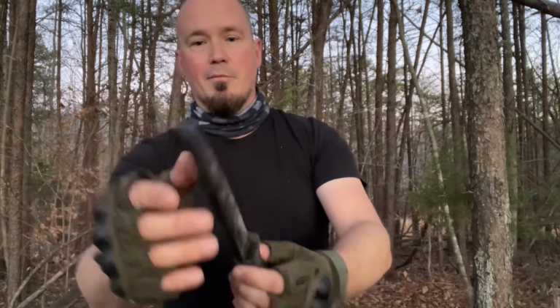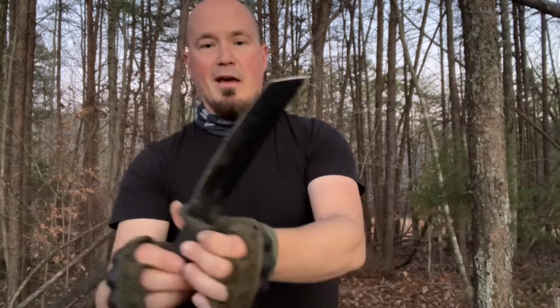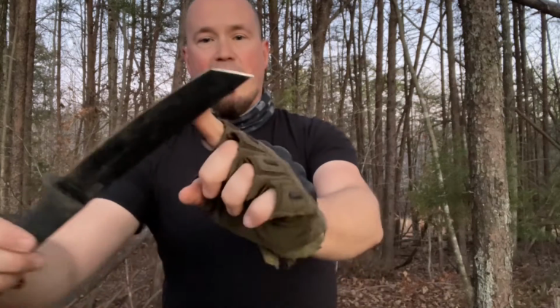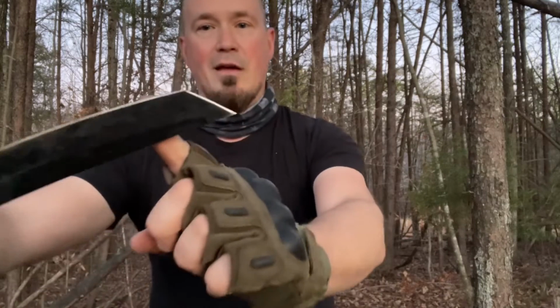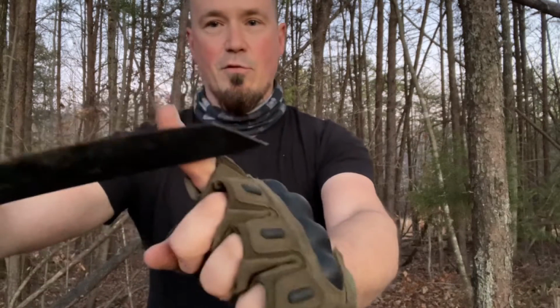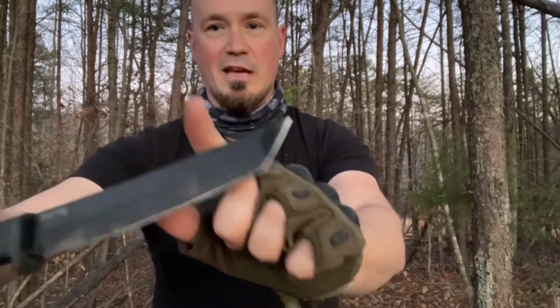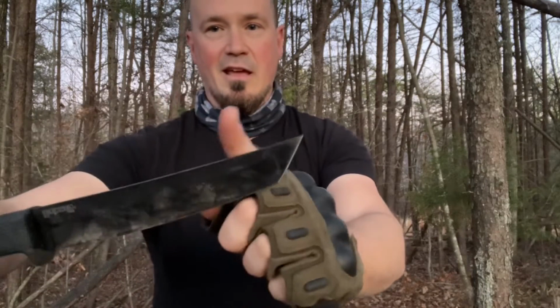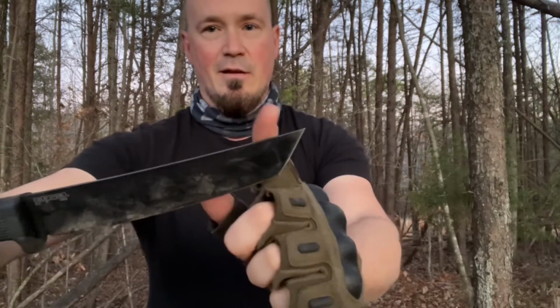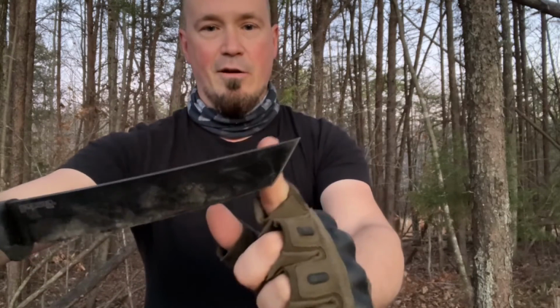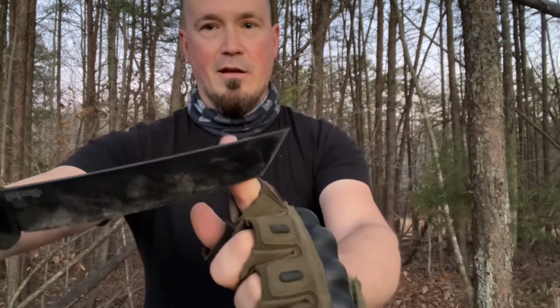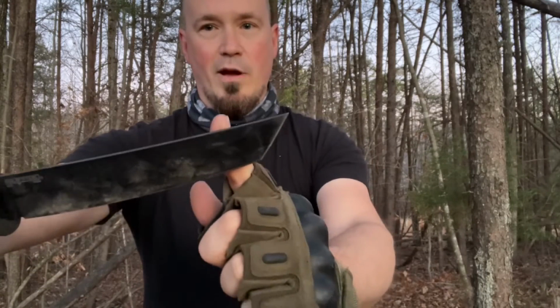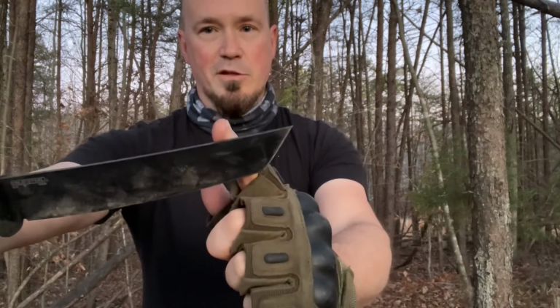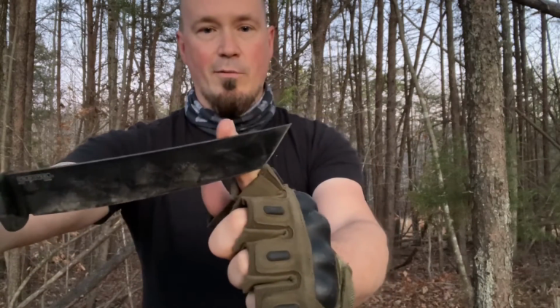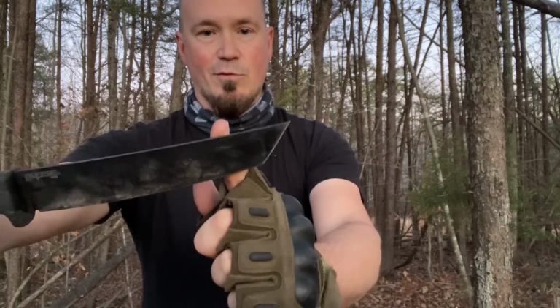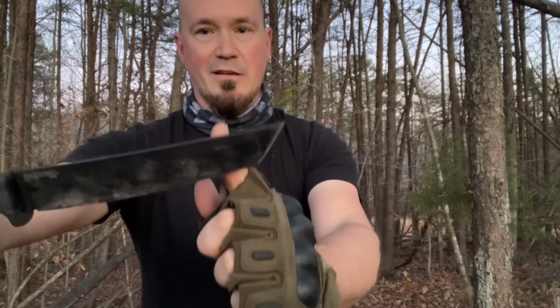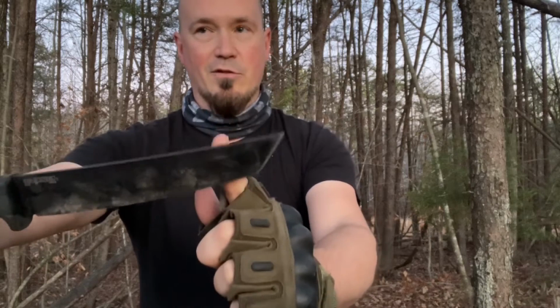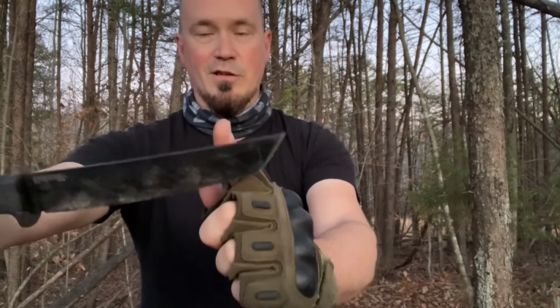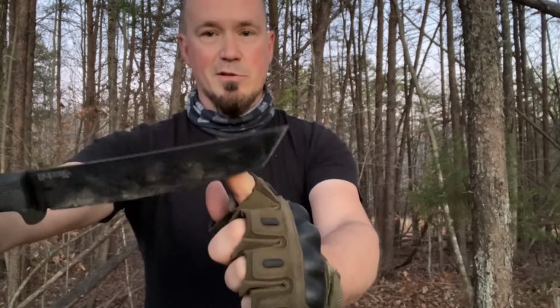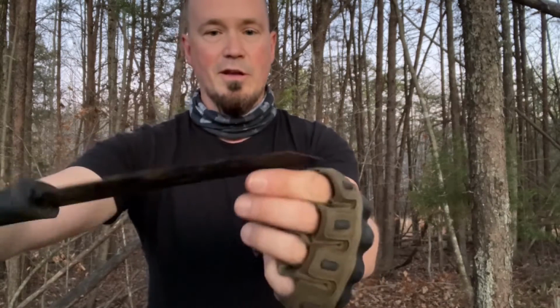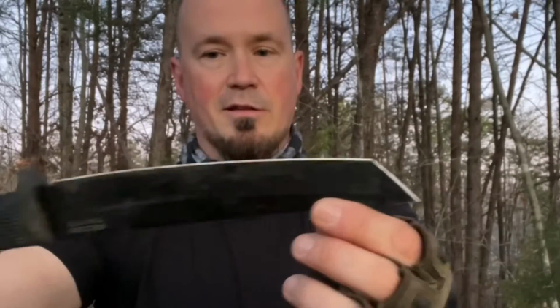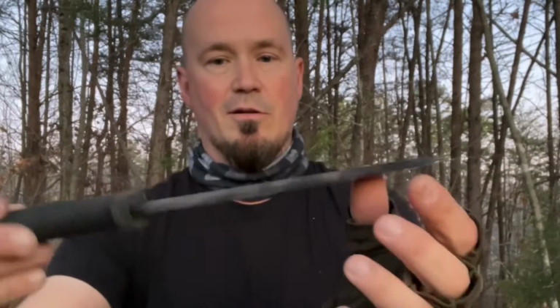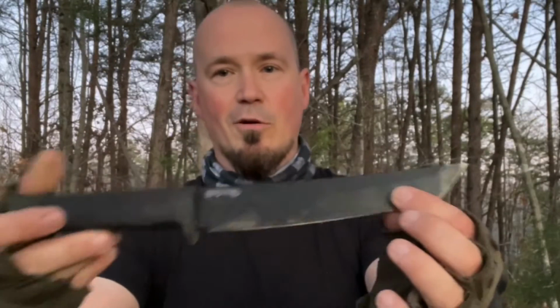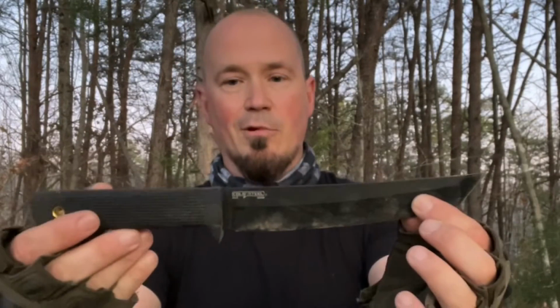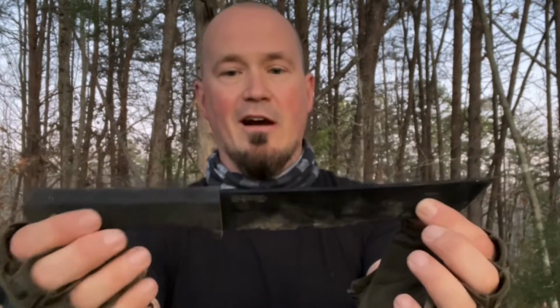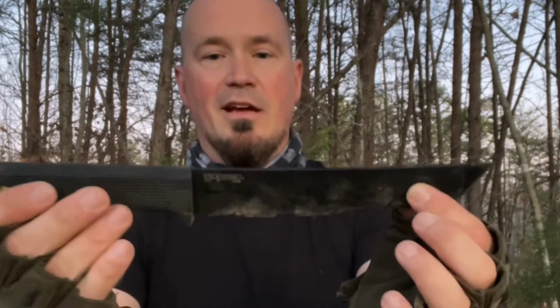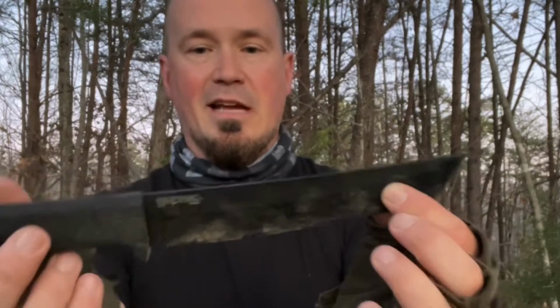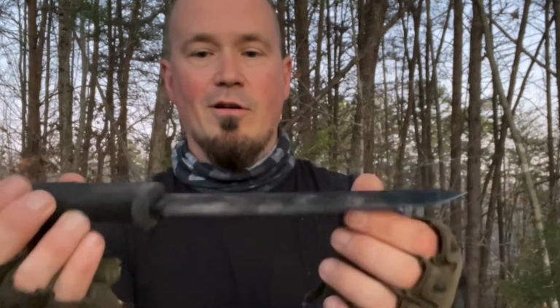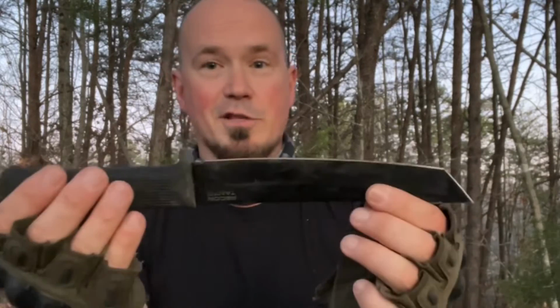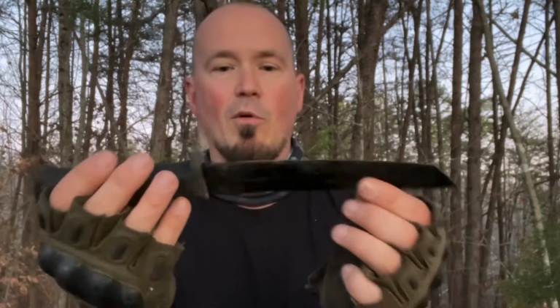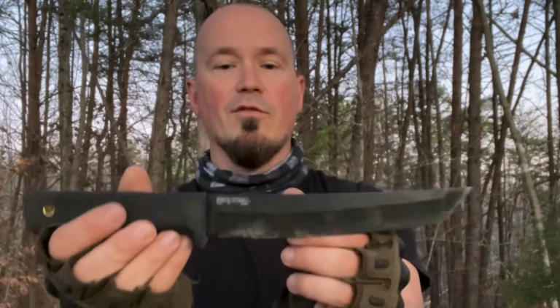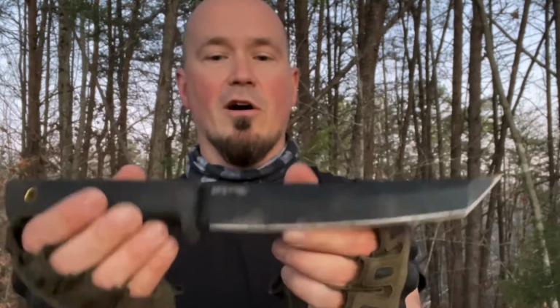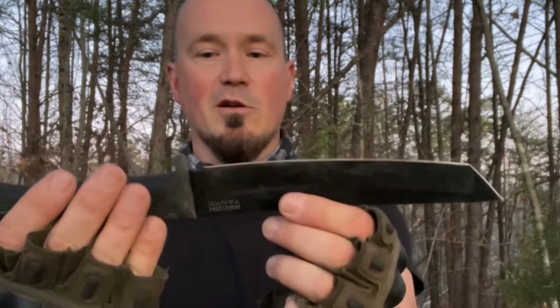Just about every time I threw this thing, it was buried all the way up to this point, which is a really deep penetration in some of this wood. So I wanted y'all to be able to check out and see how awesome of a throwing knife the Recon Tanto was.